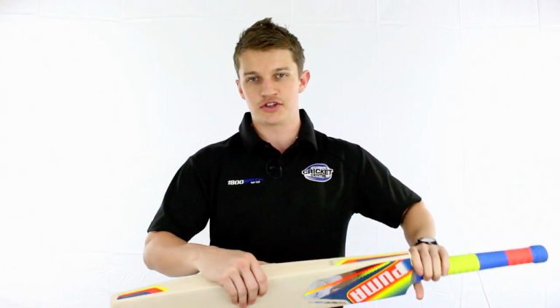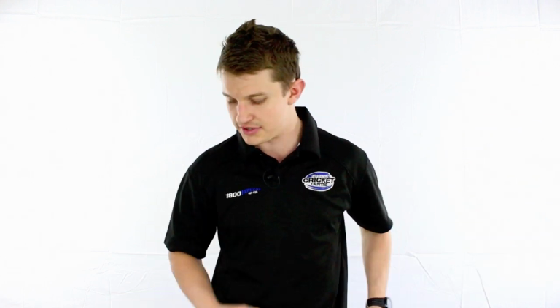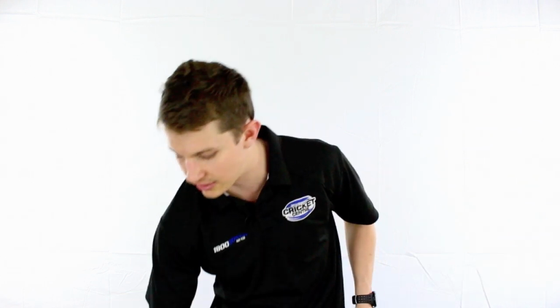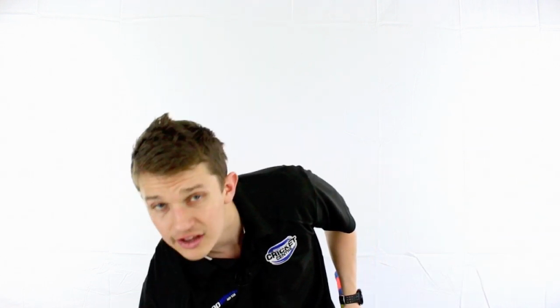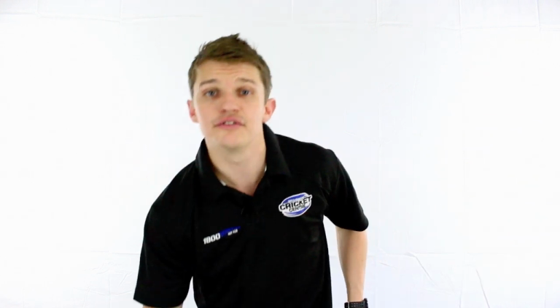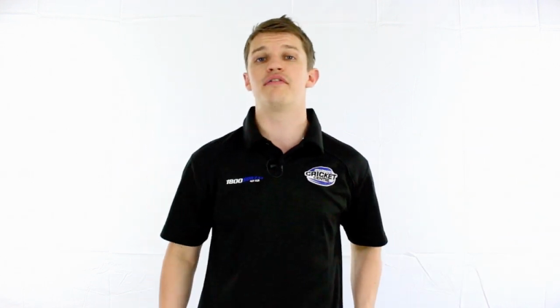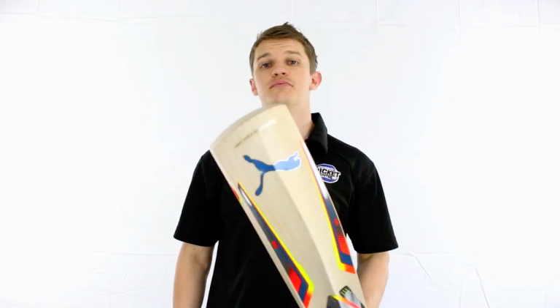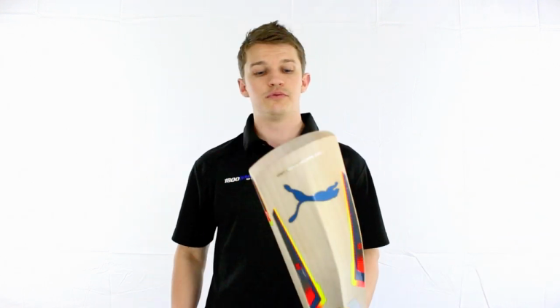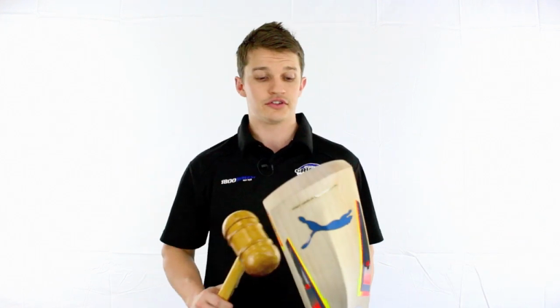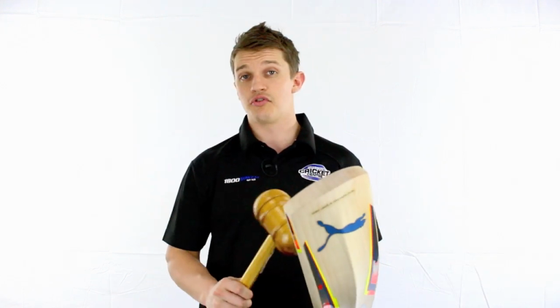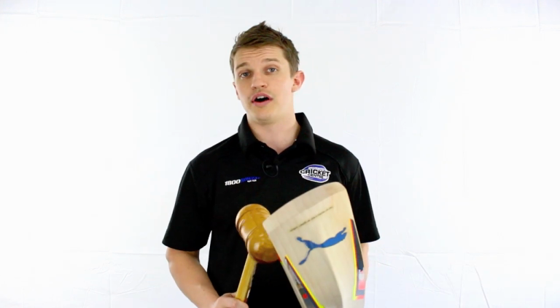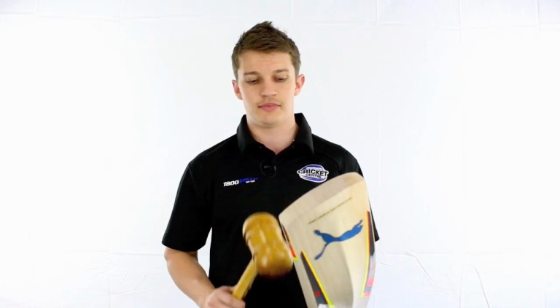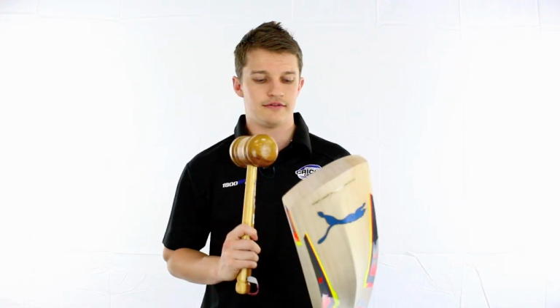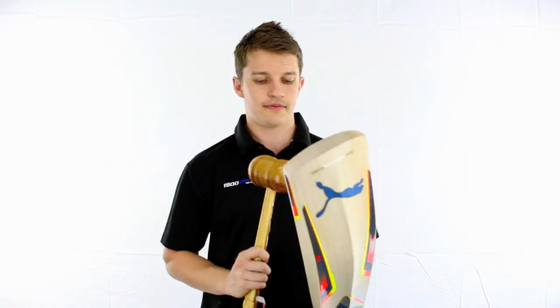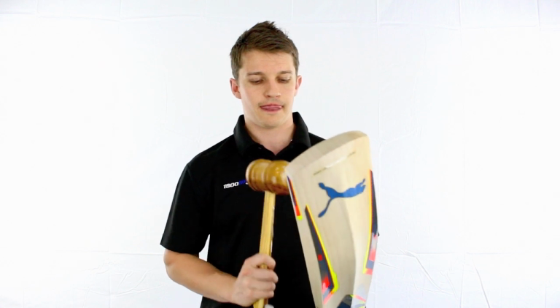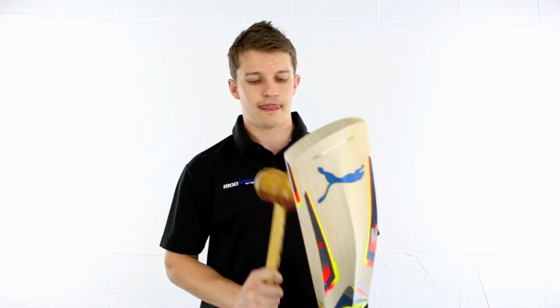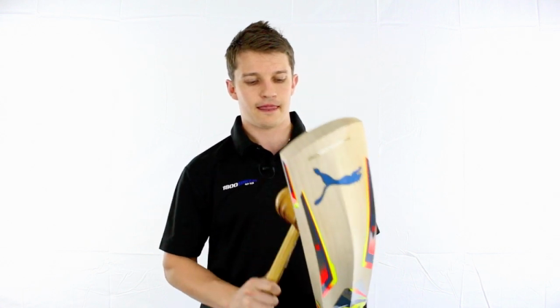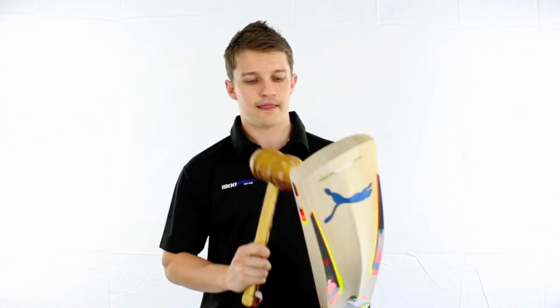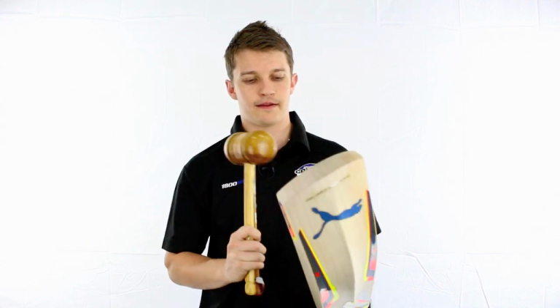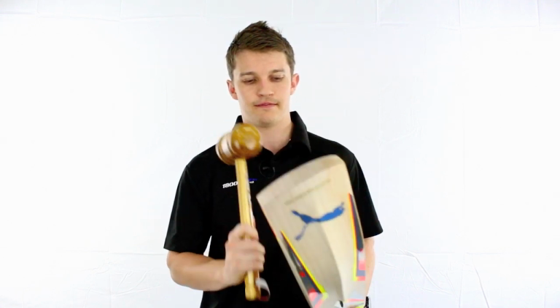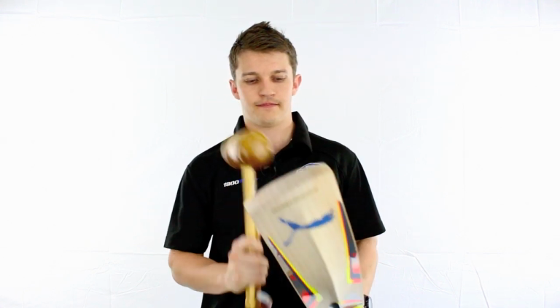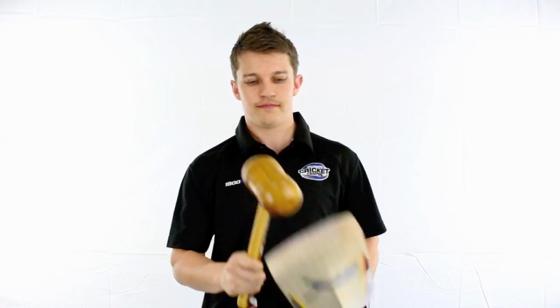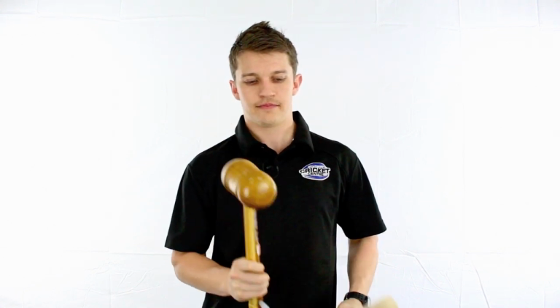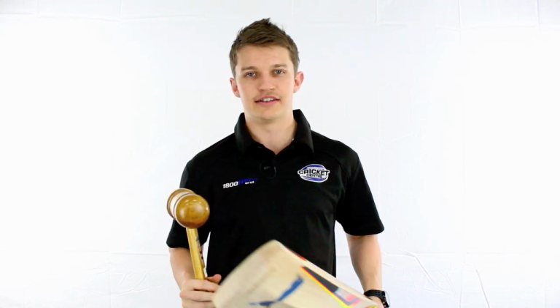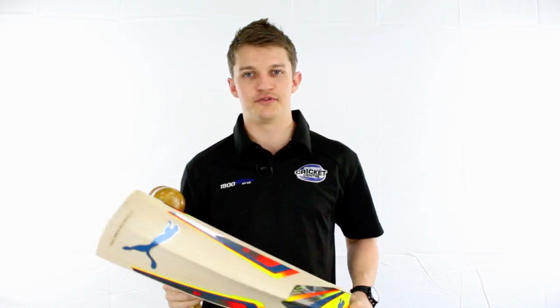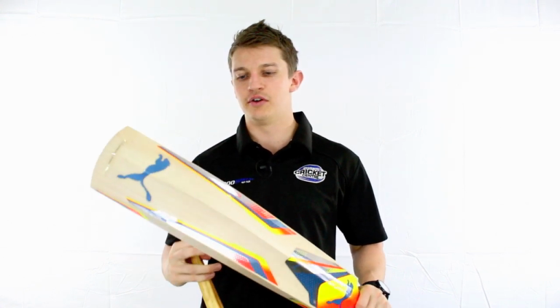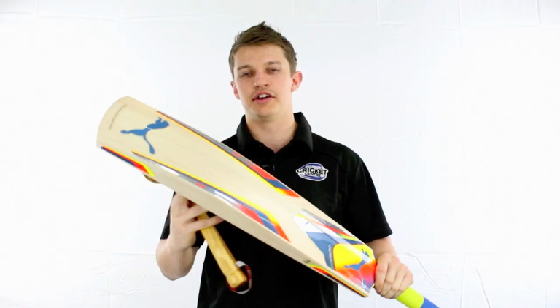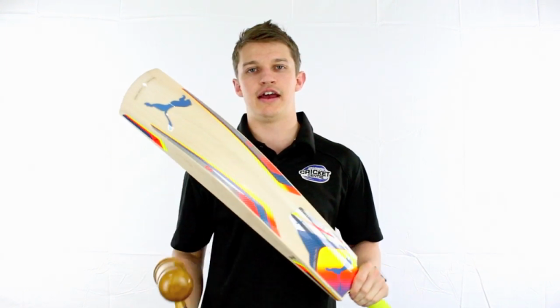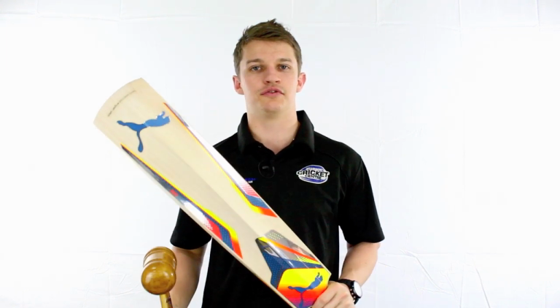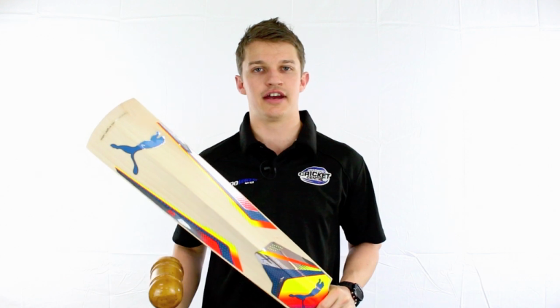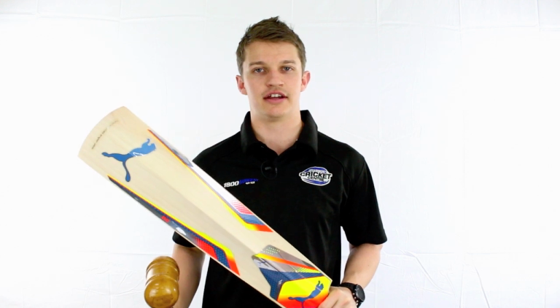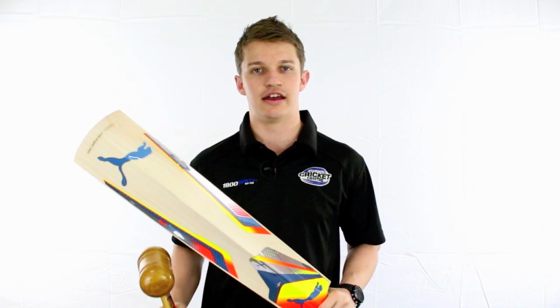Now this one in particular, it's a 5000 model, so it's a grade one timber. It taps very well — you can hear how soft it is out of the centre there.